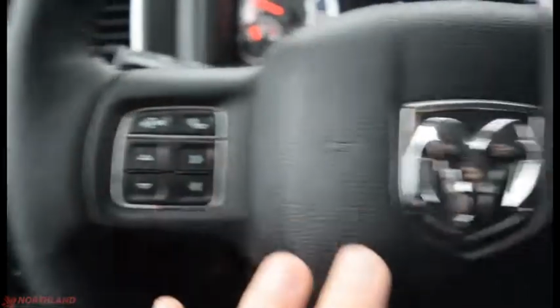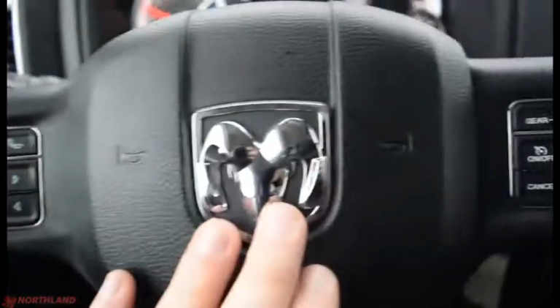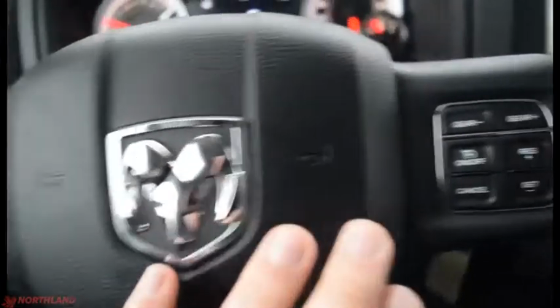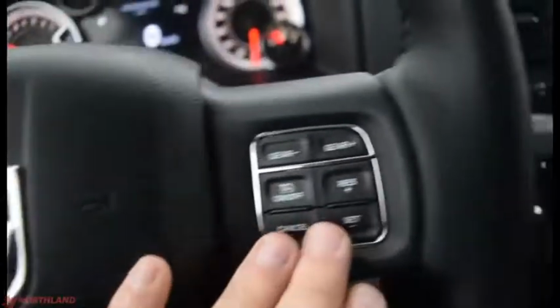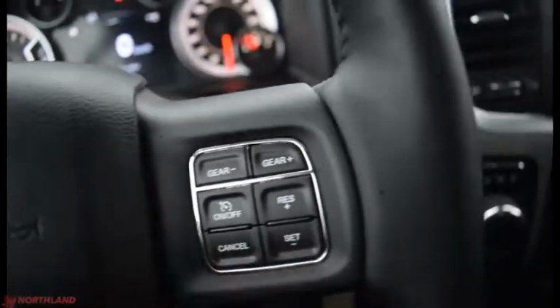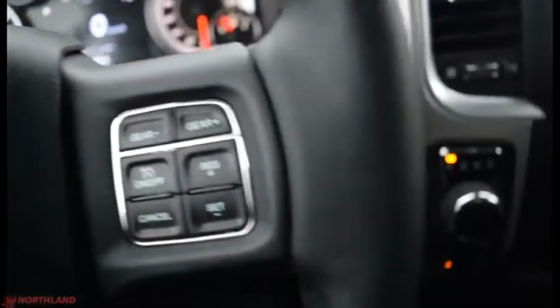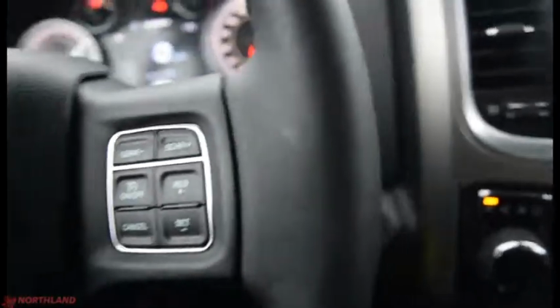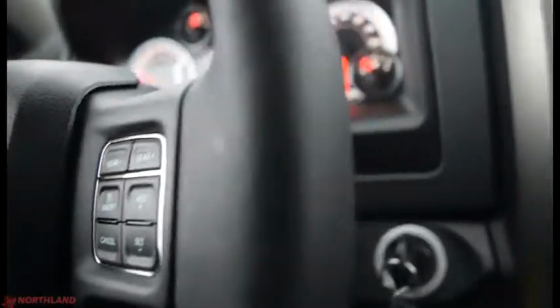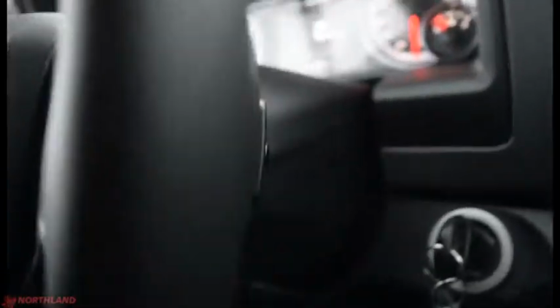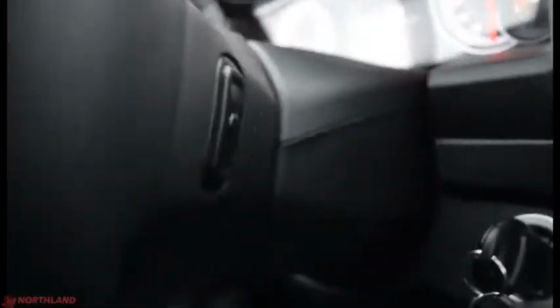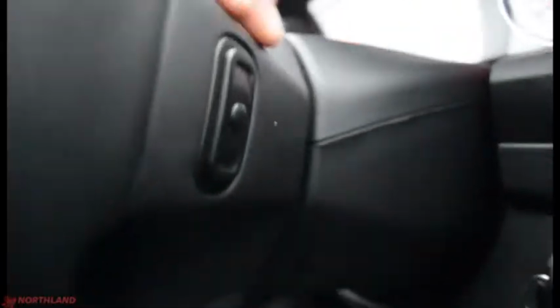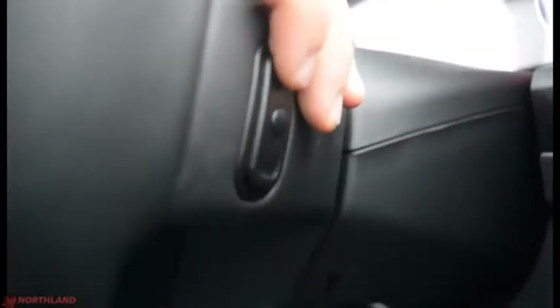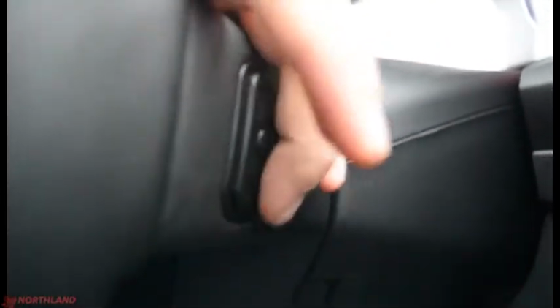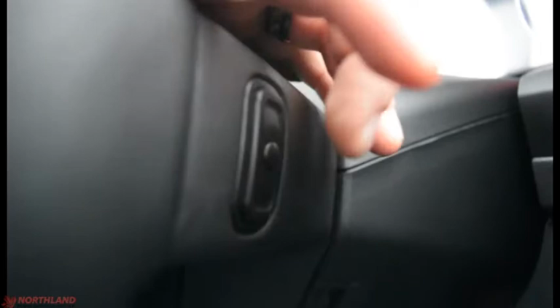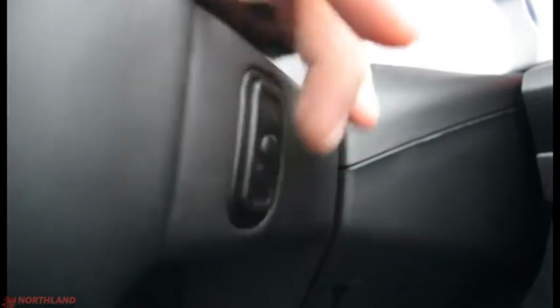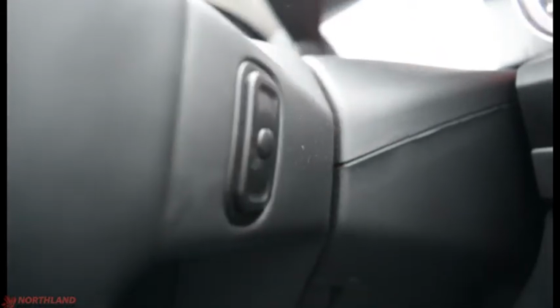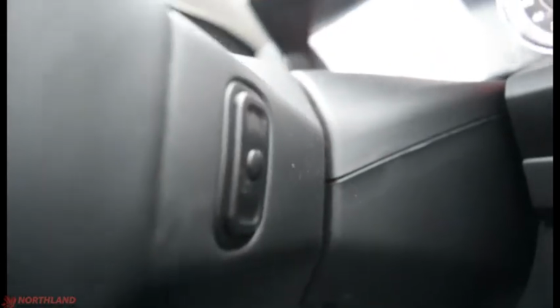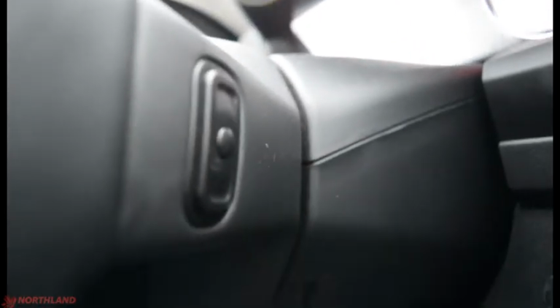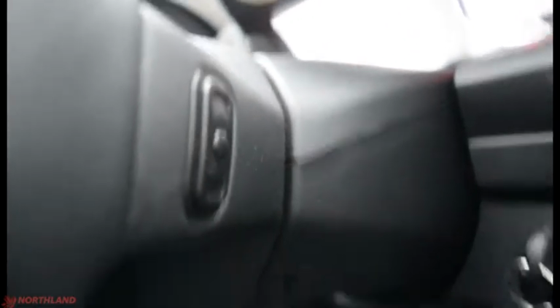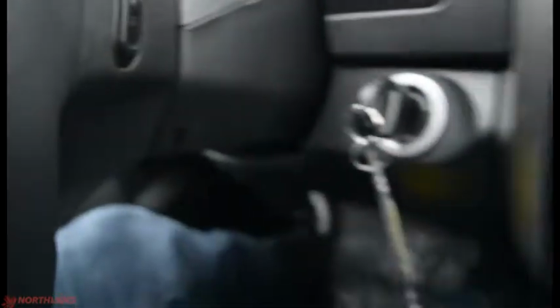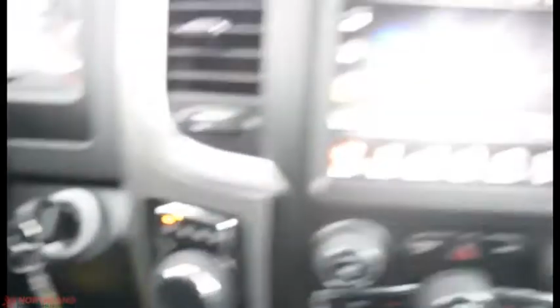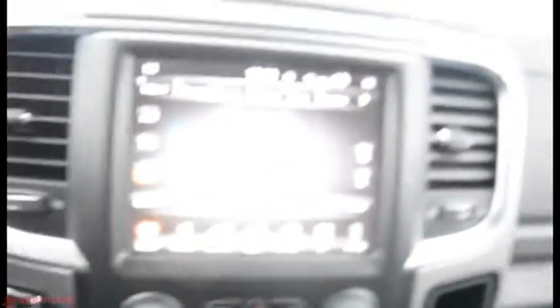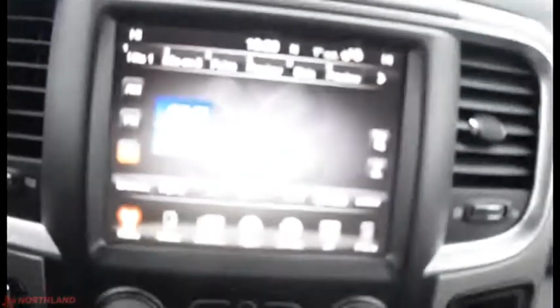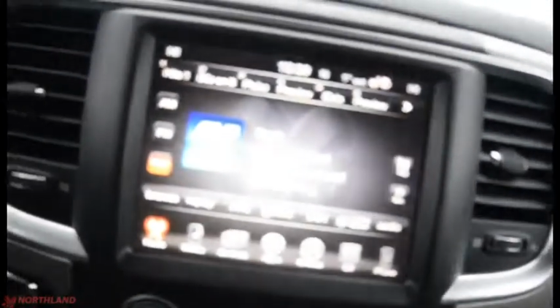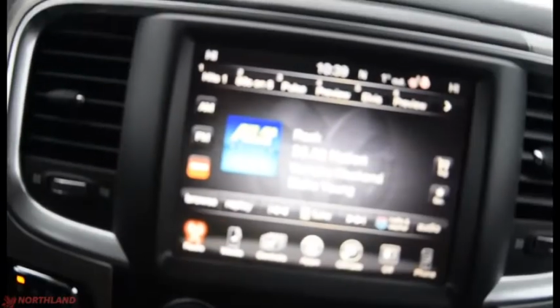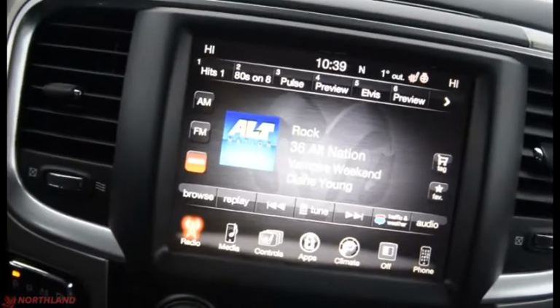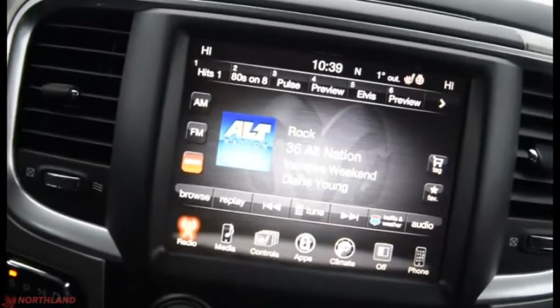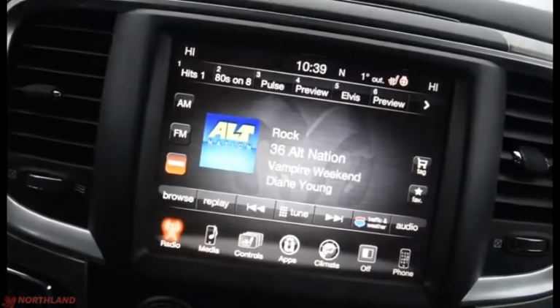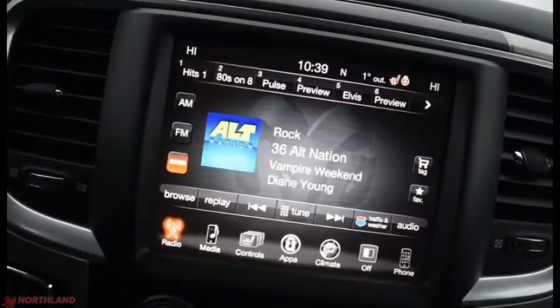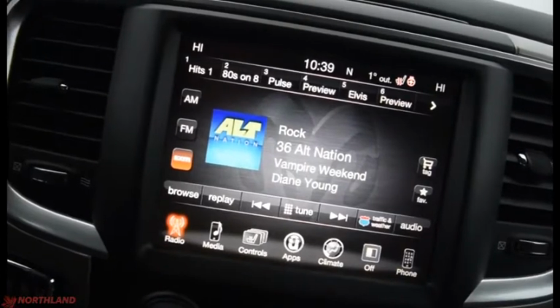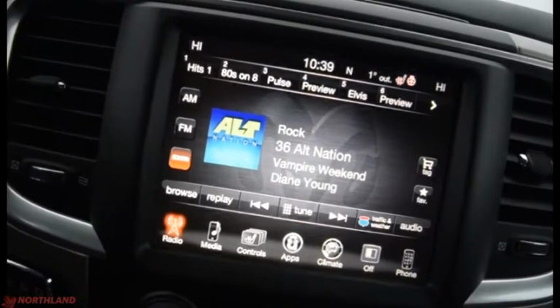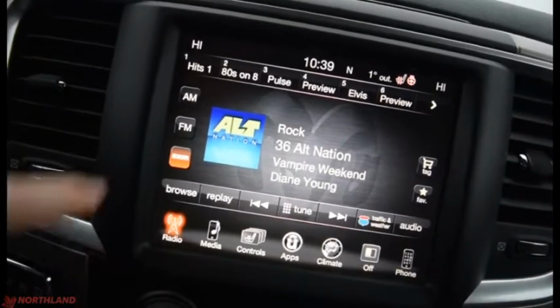You have Bluetooth options and horn in the center, and your cruise control options right there. Around the back of the steering wheel you've got volume up and down with a source changer, and on the other side there is a channel changer. Right in the center here we do have an 8.4-inch touchscreen display with Uconnect.